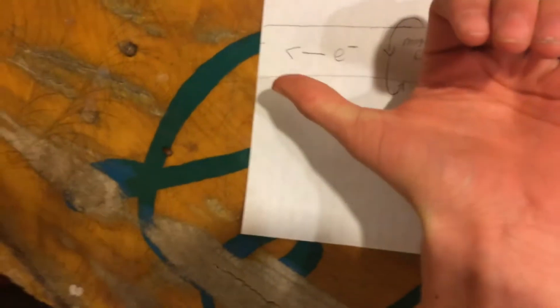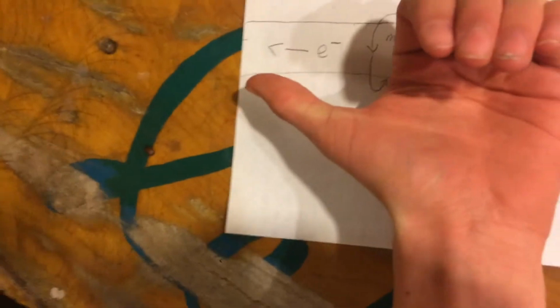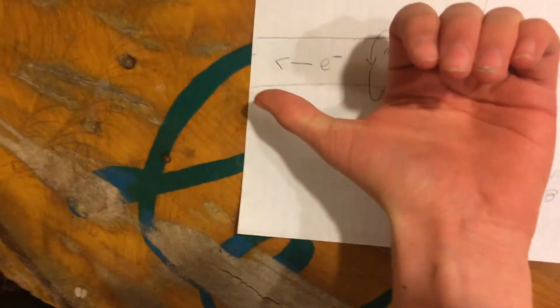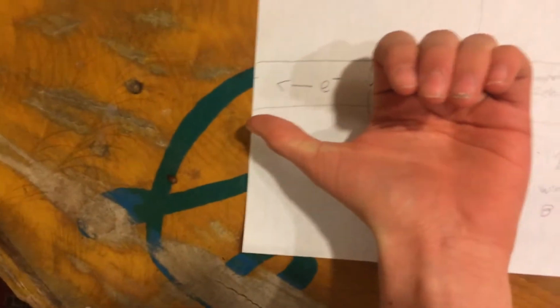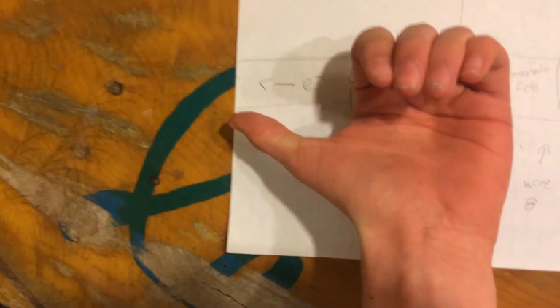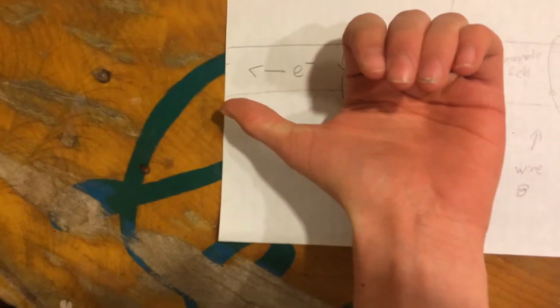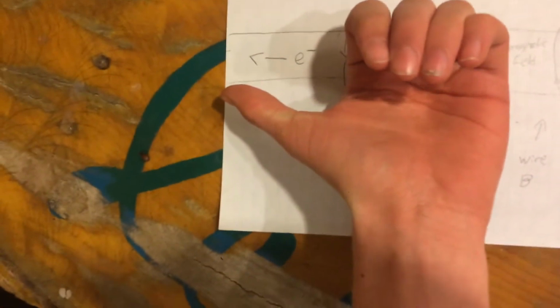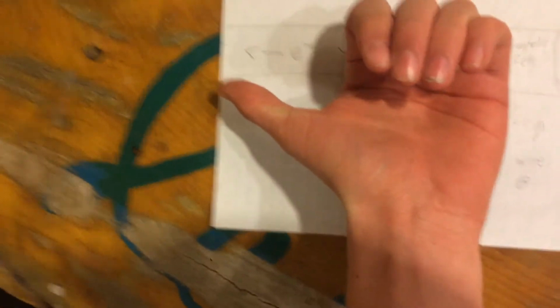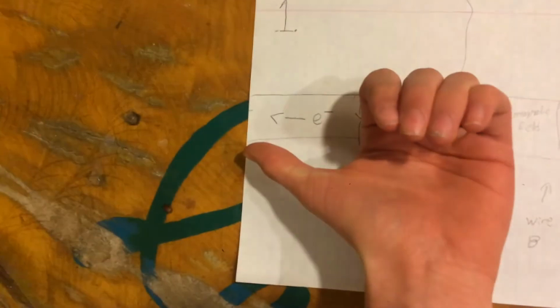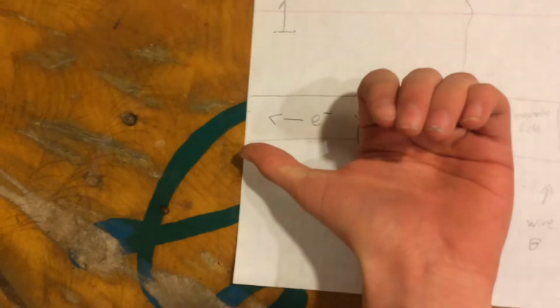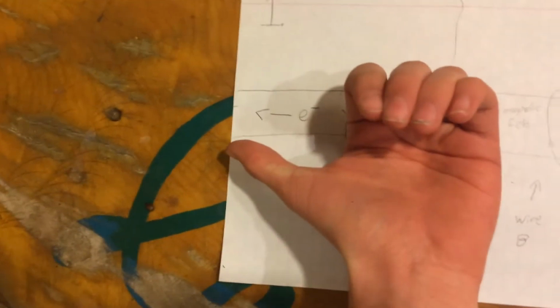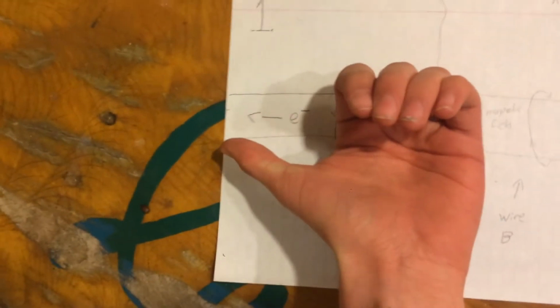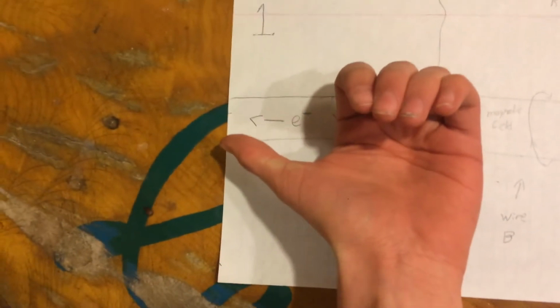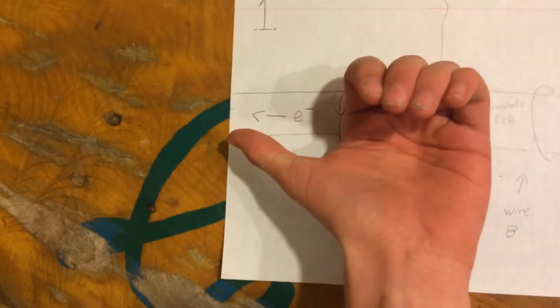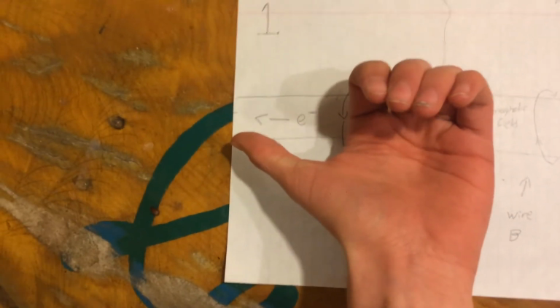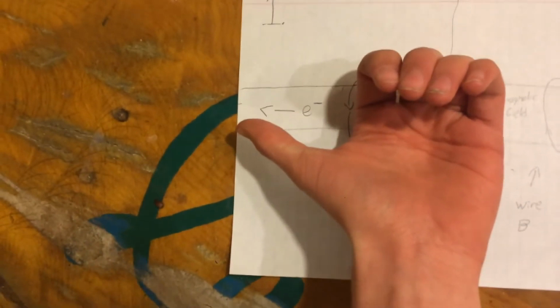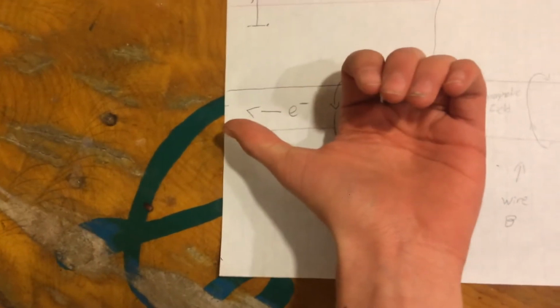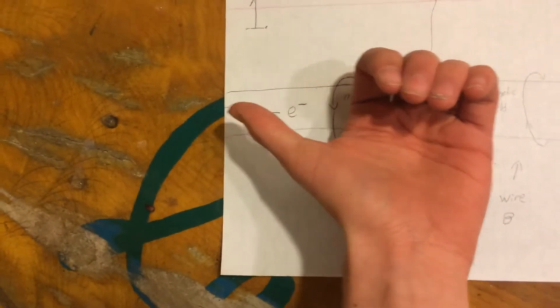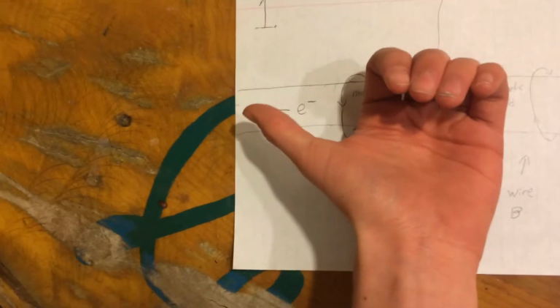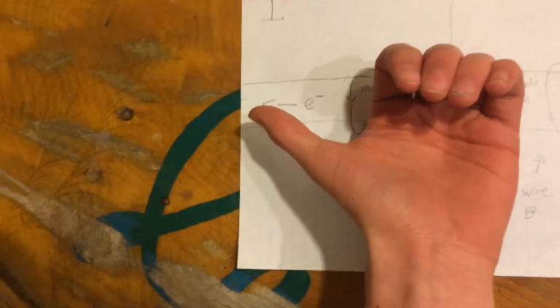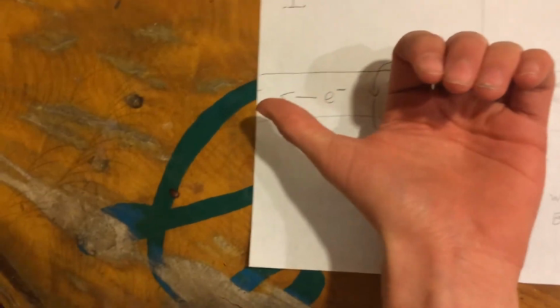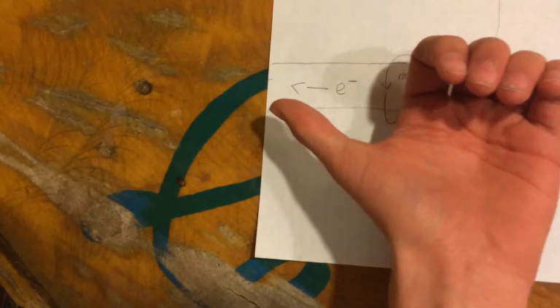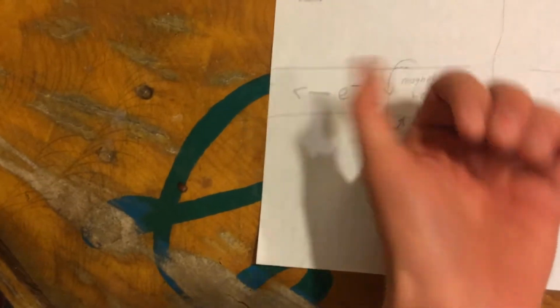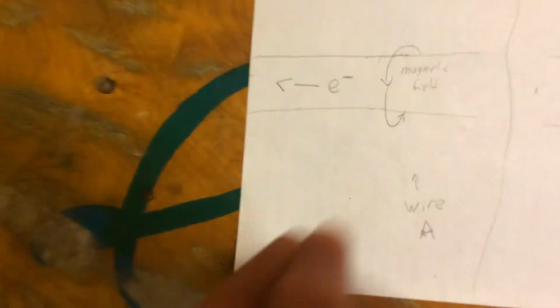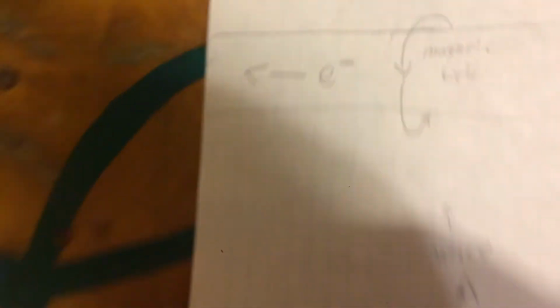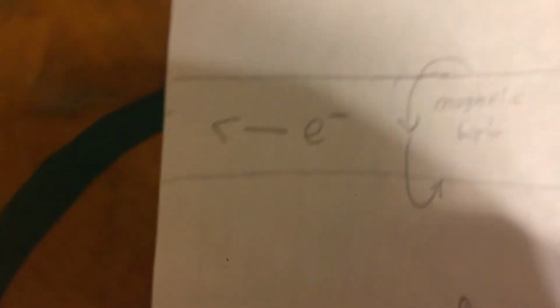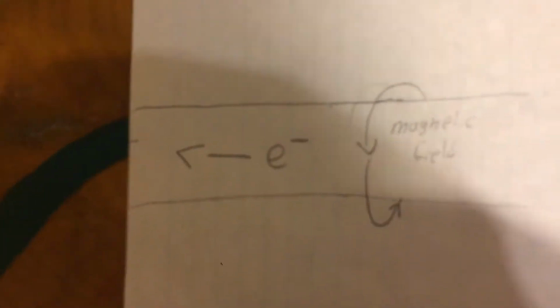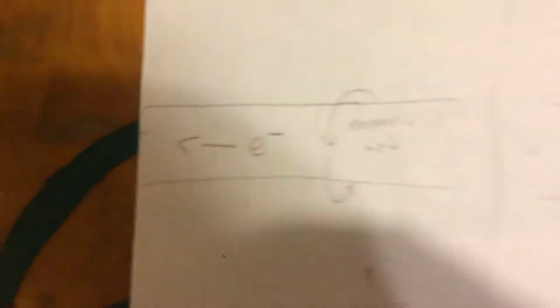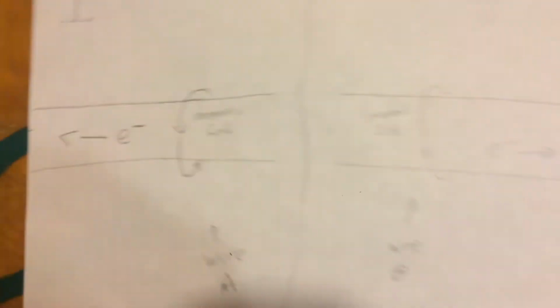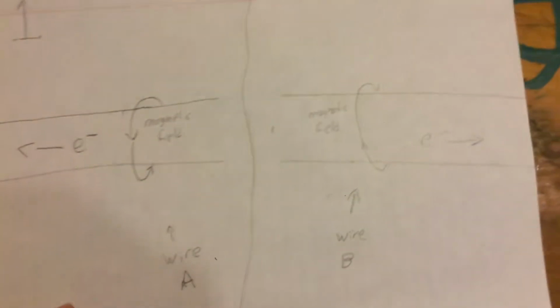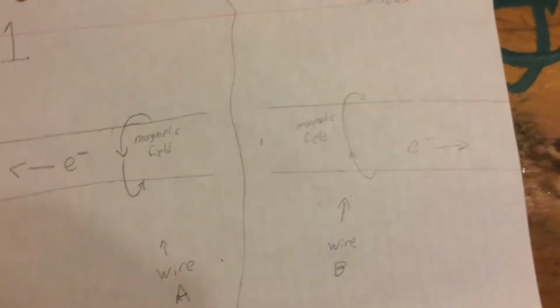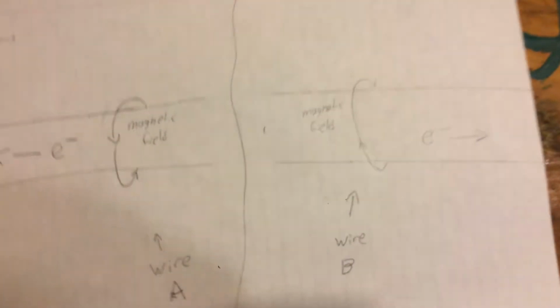And around your fingers go would be the magnetic field direction, which I have drawn there.